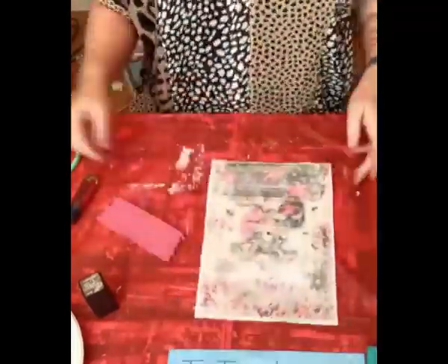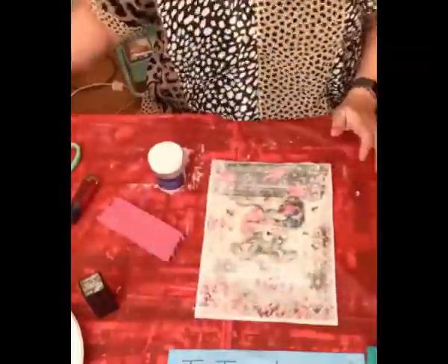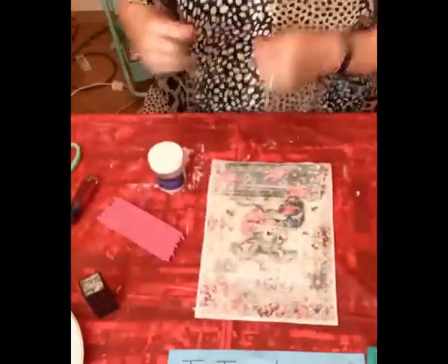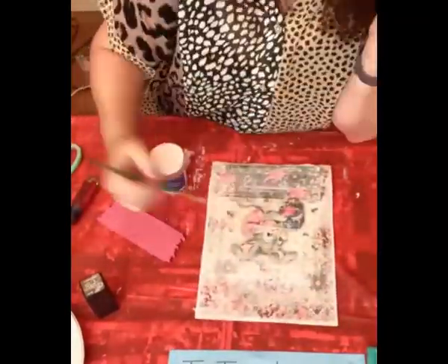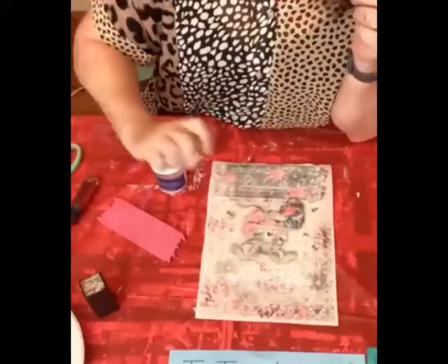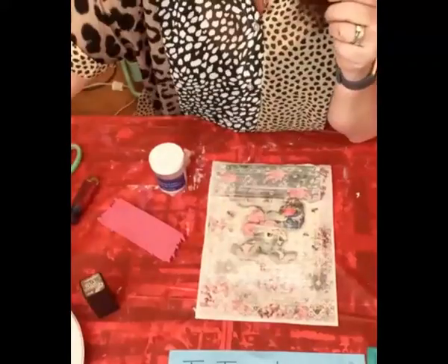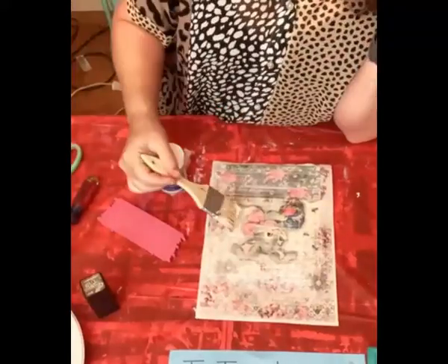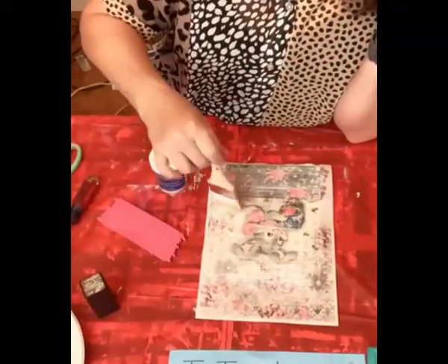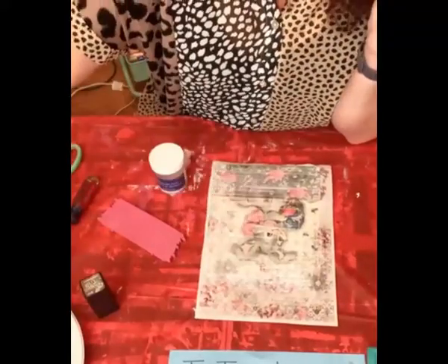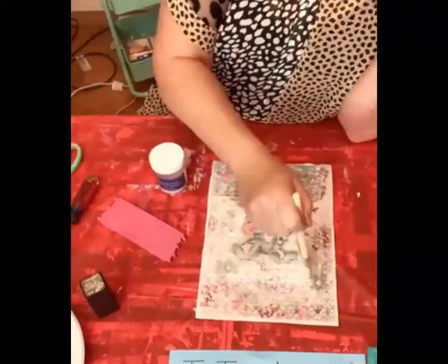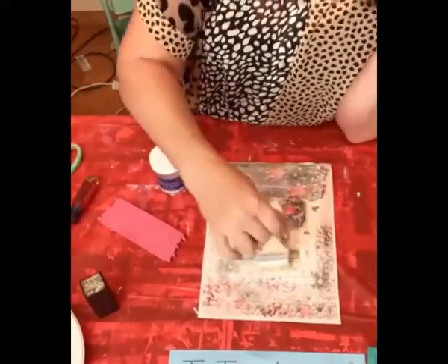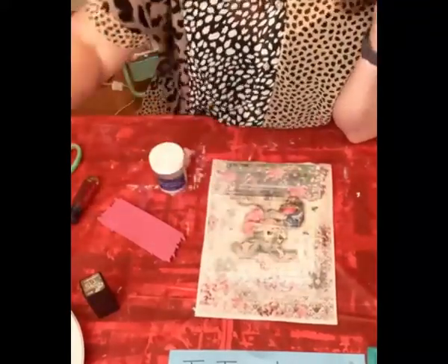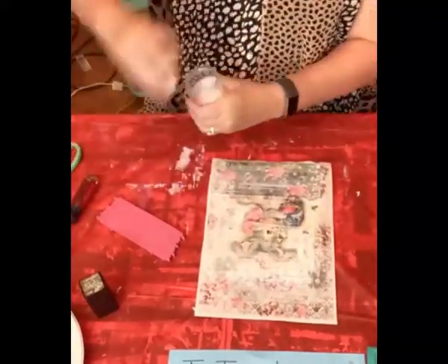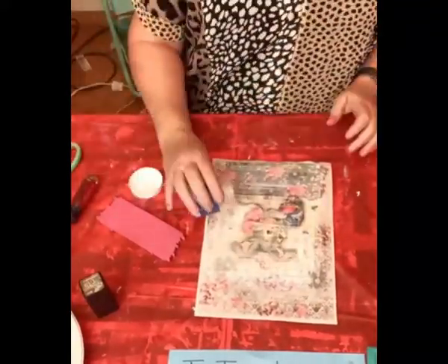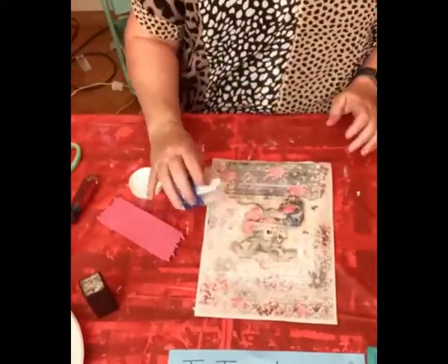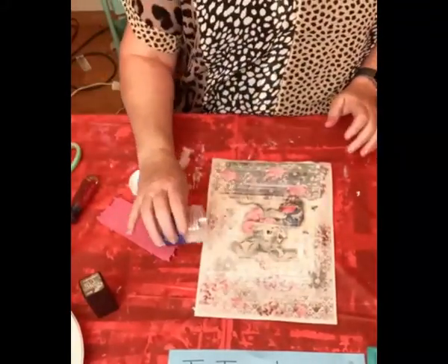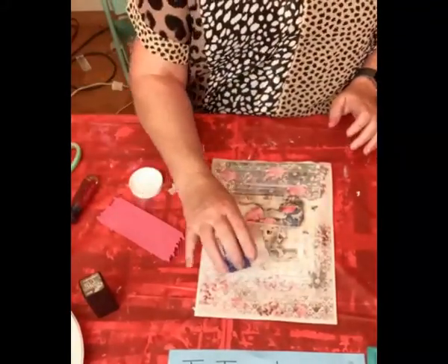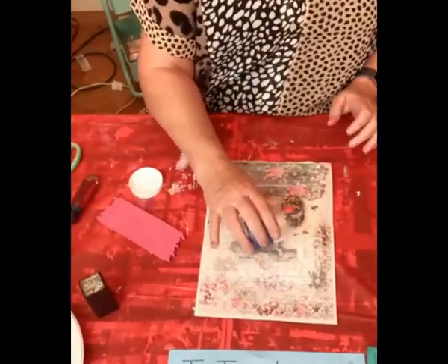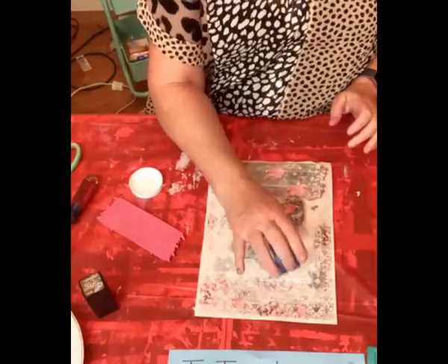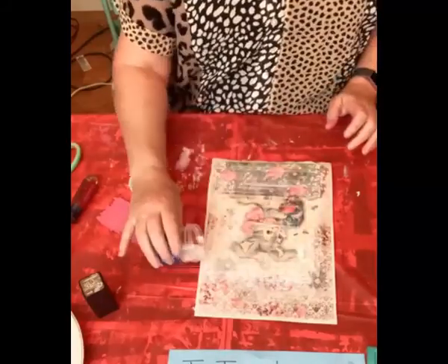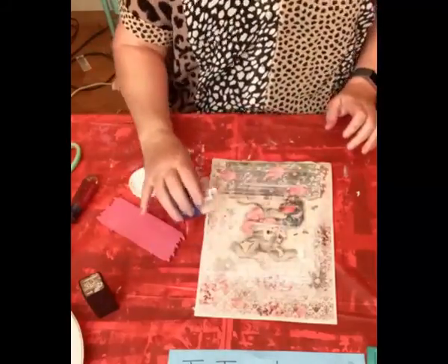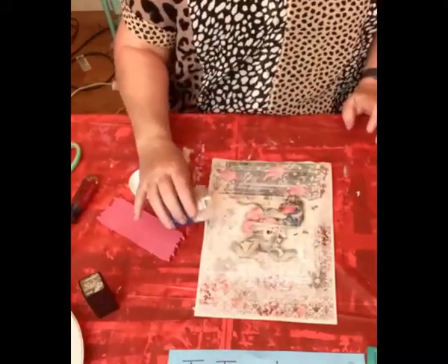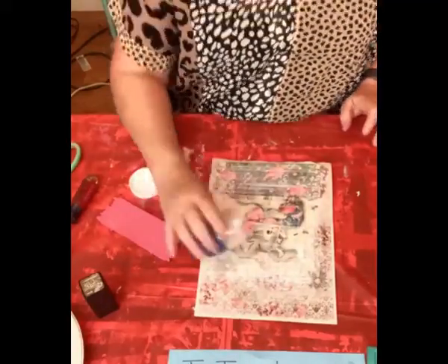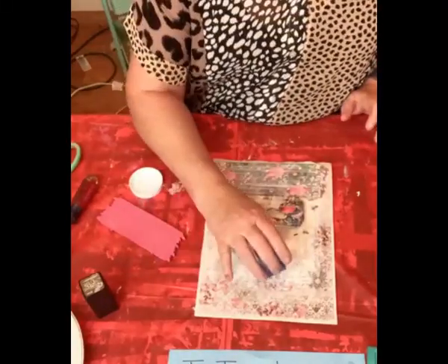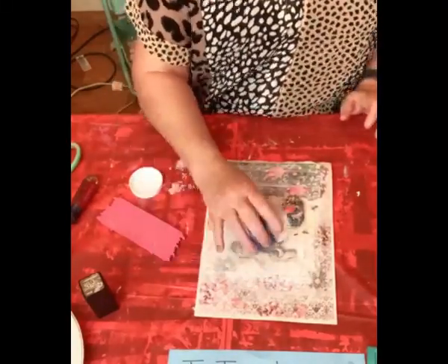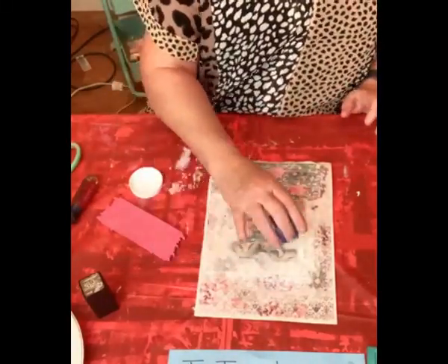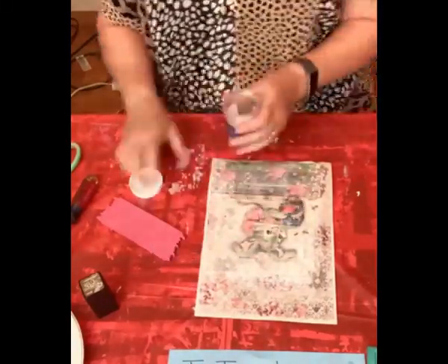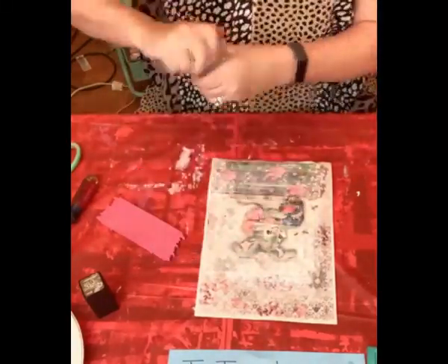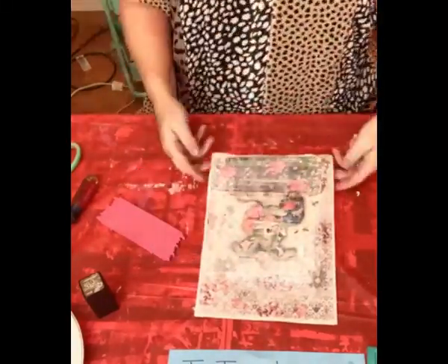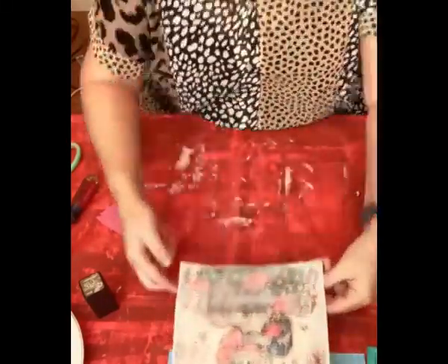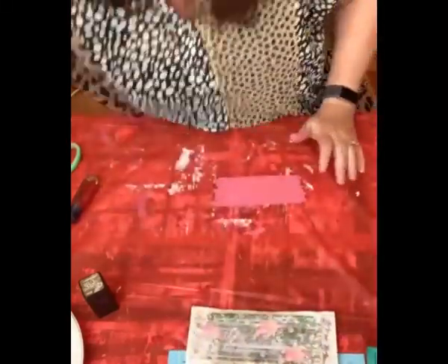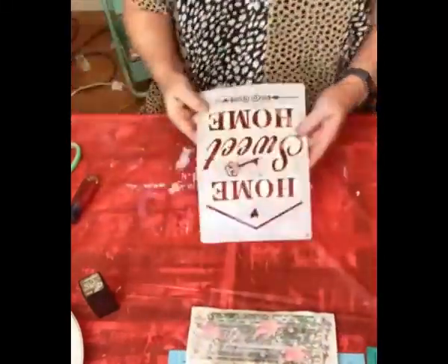Adding some diamond dust. Diamond dust makes everything better.